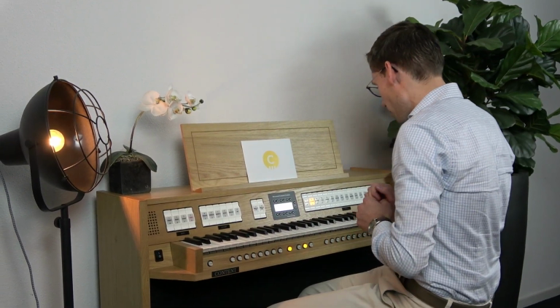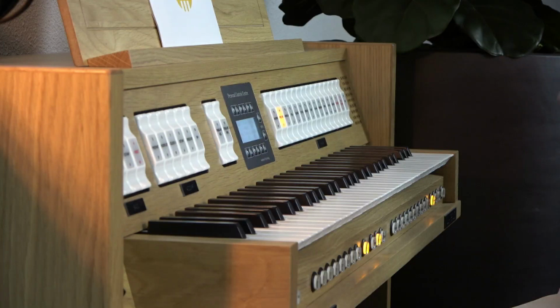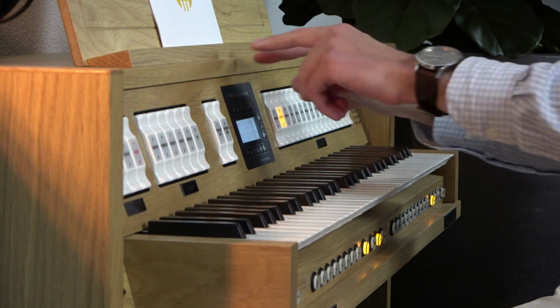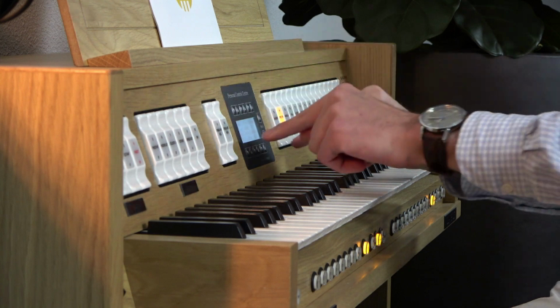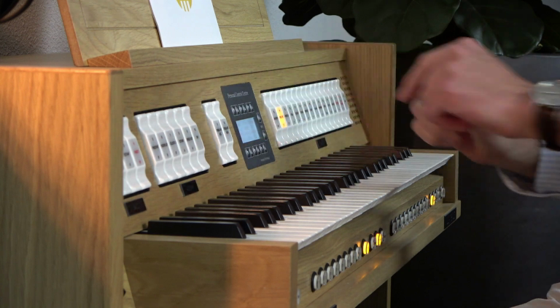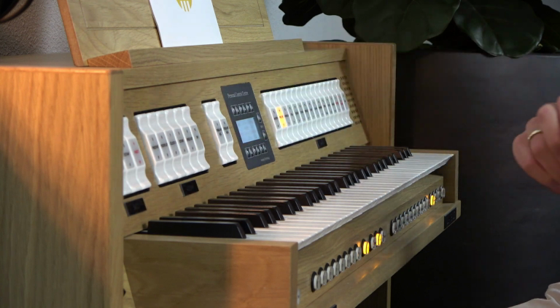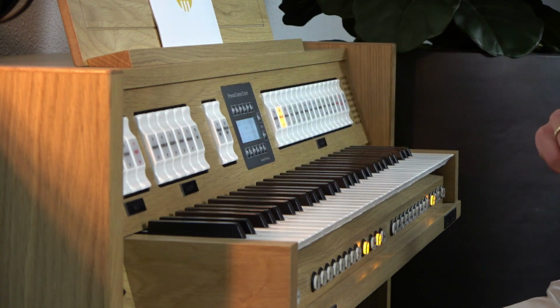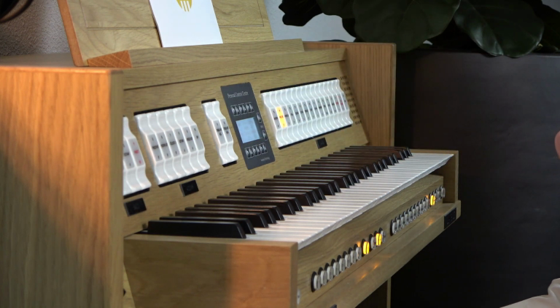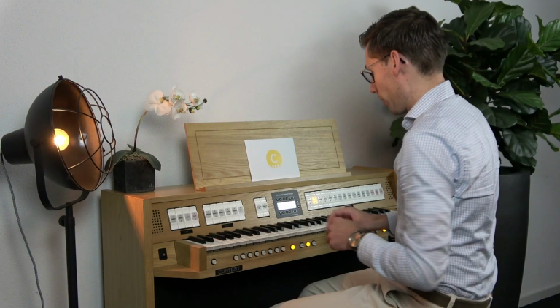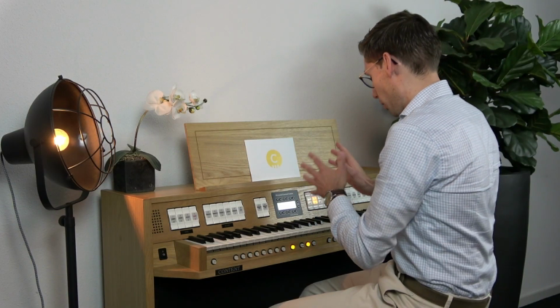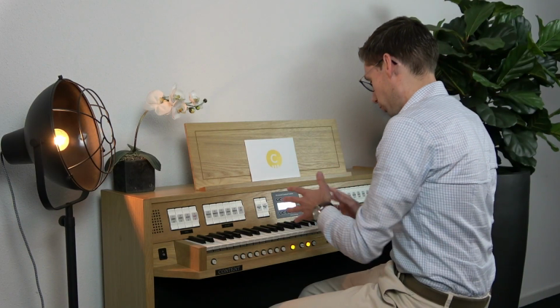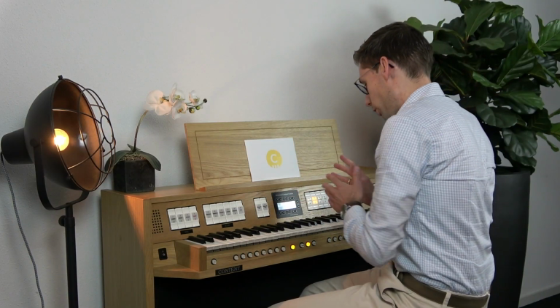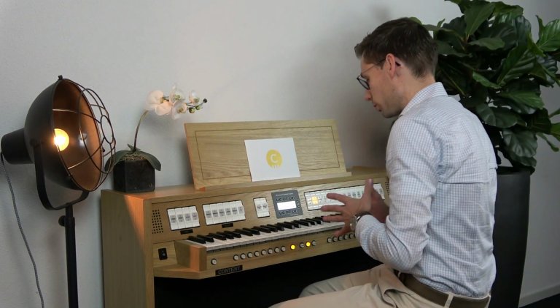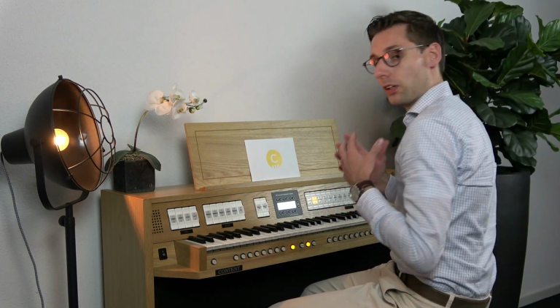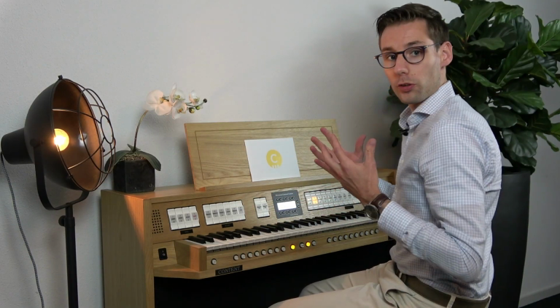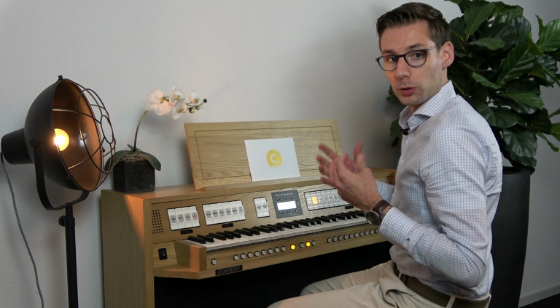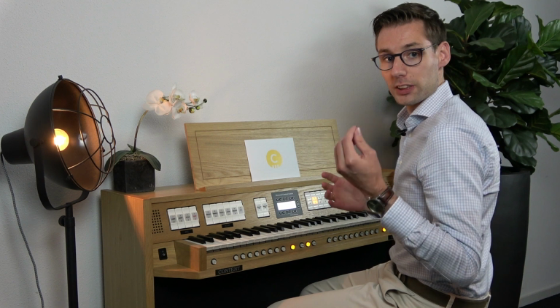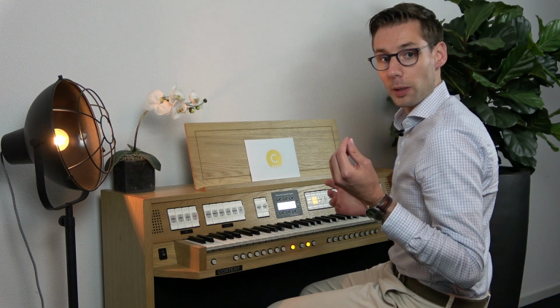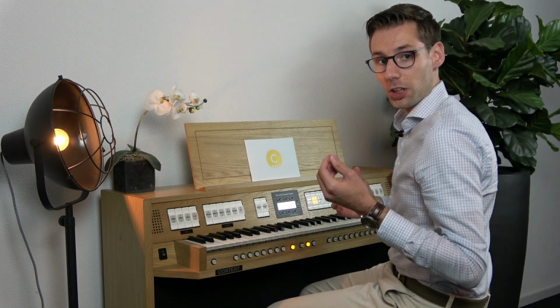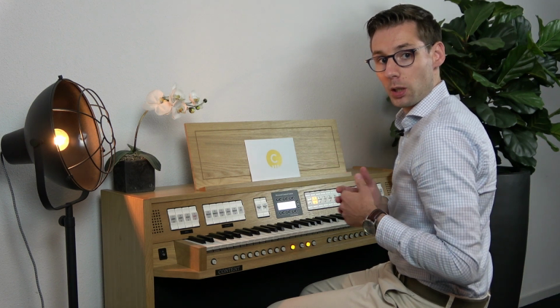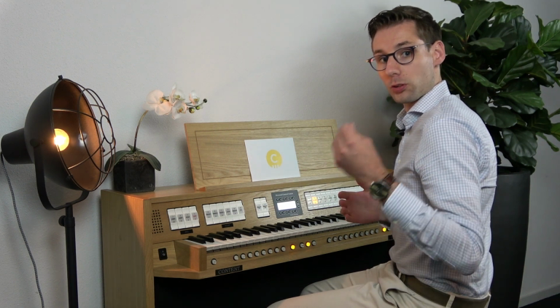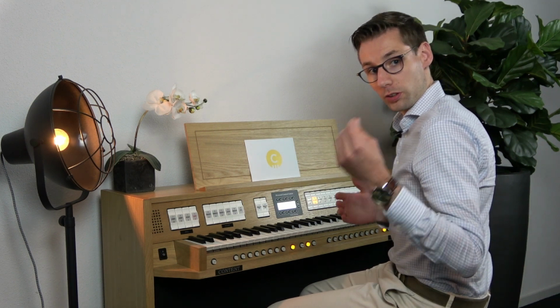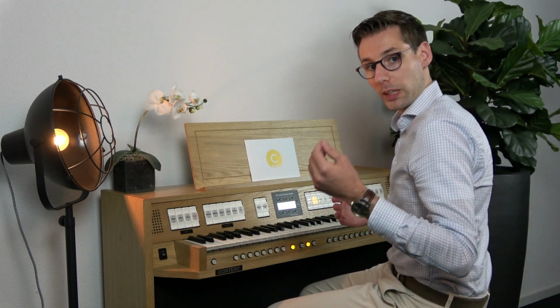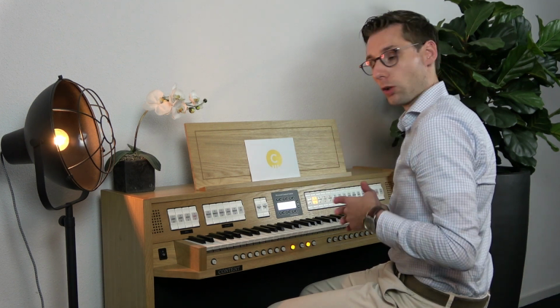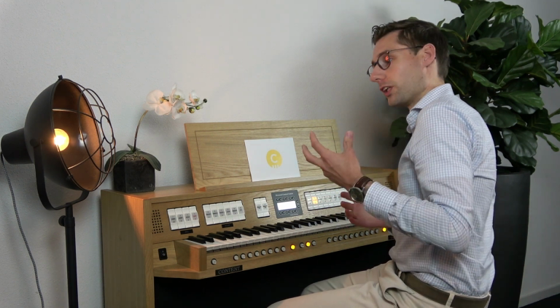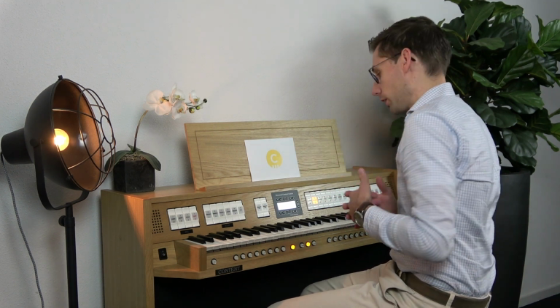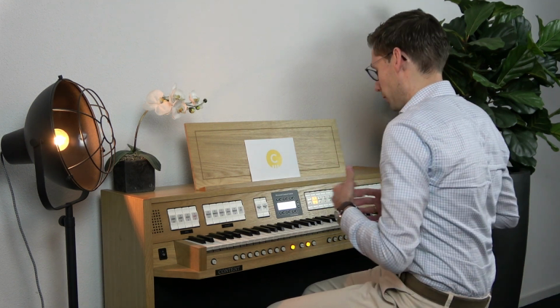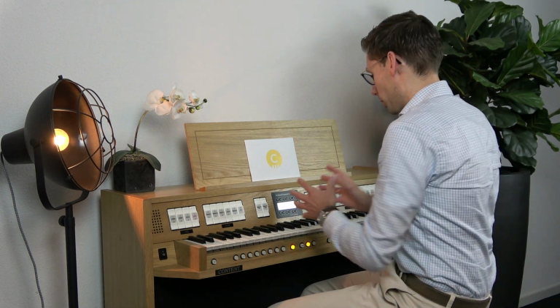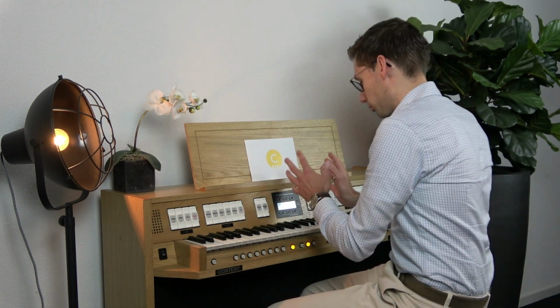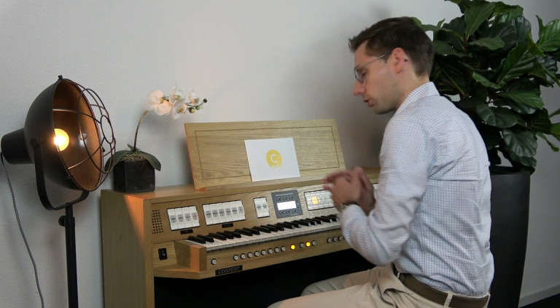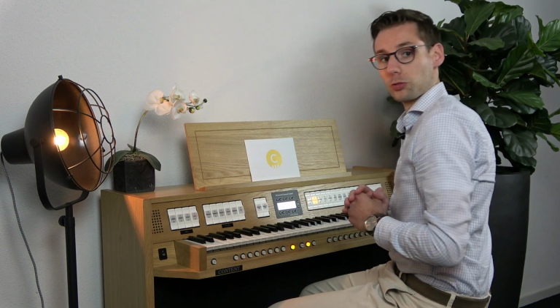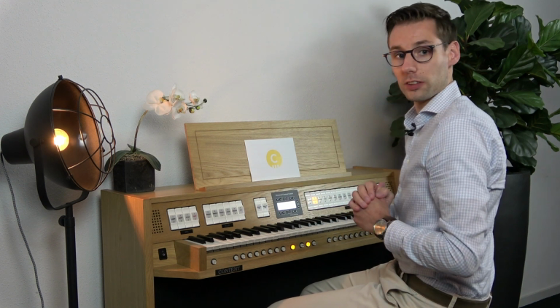The personal control center is available with options for reverb volume, total volume, fine tuning and pitching, and historical temperaments. In other videos we explain you more about the functions of the control center.